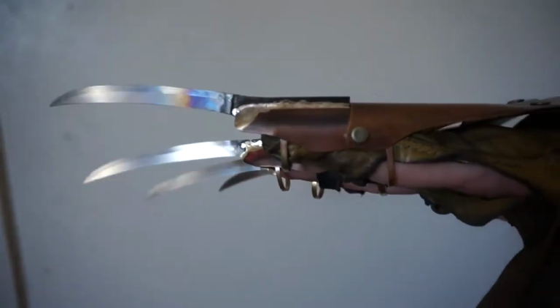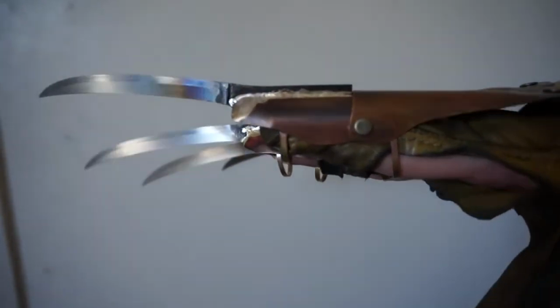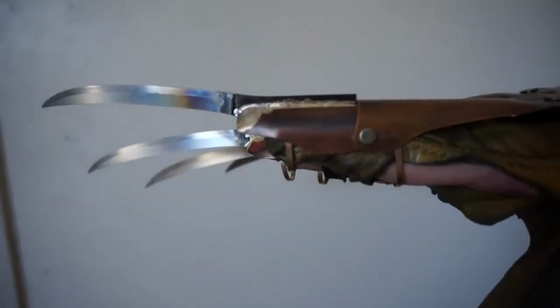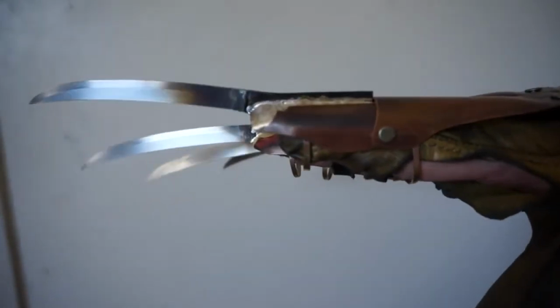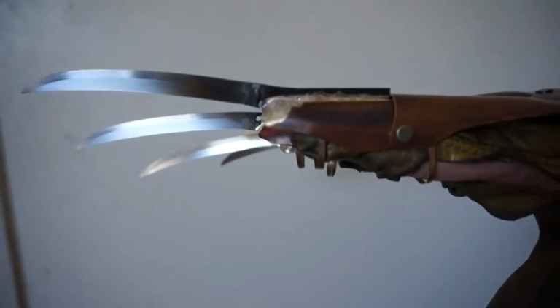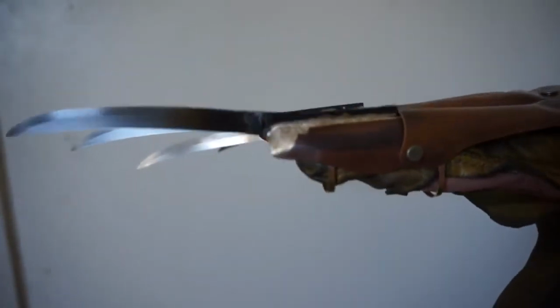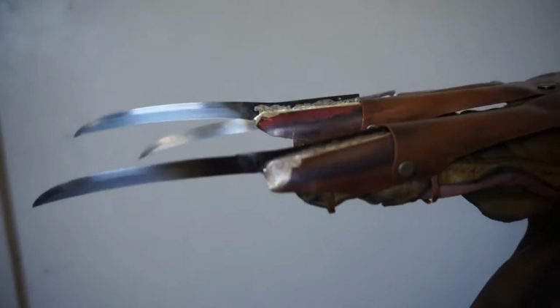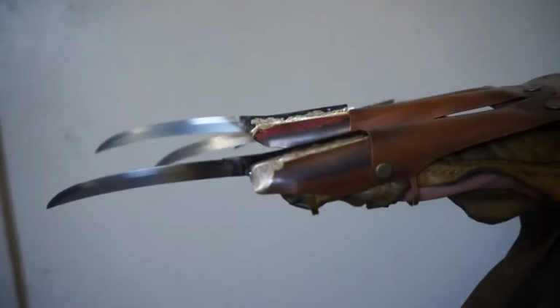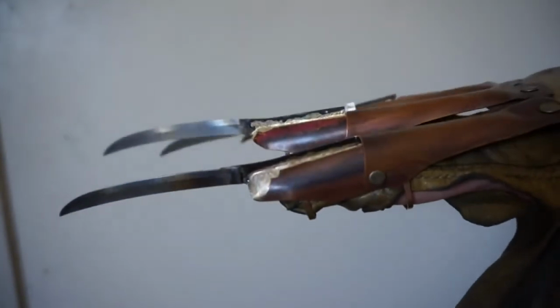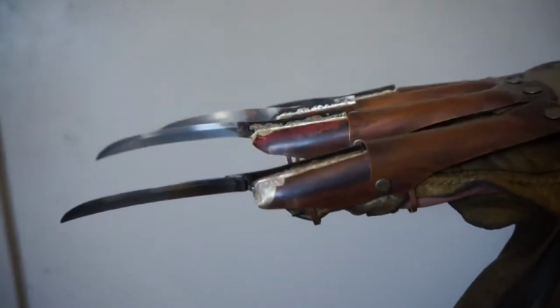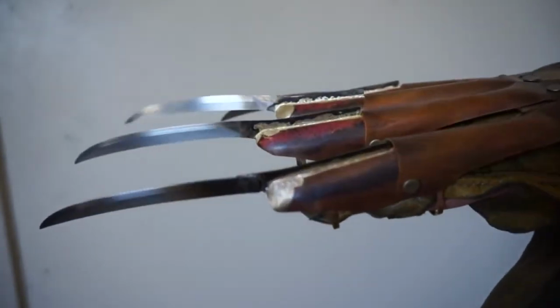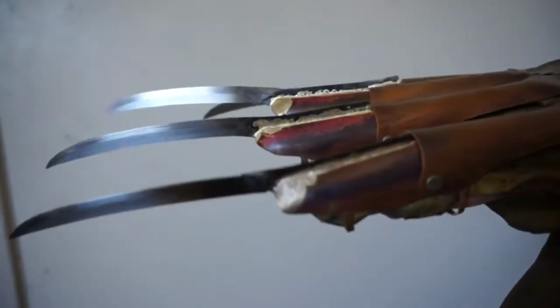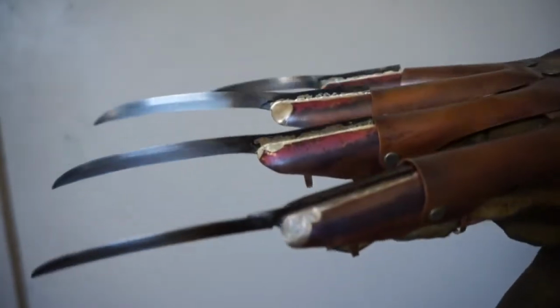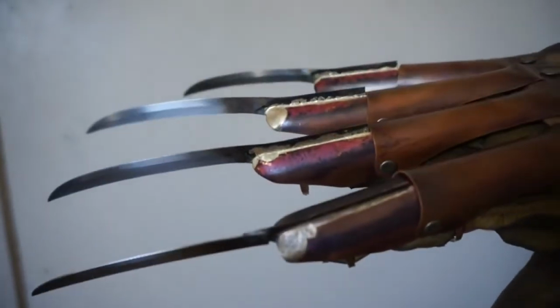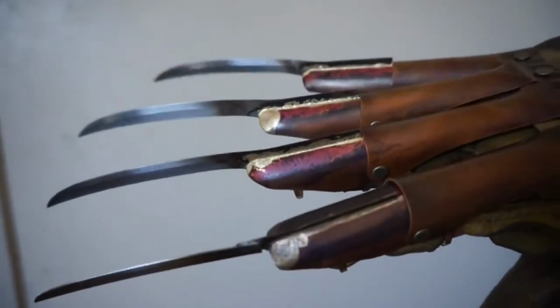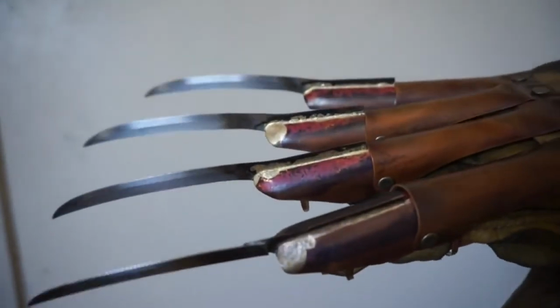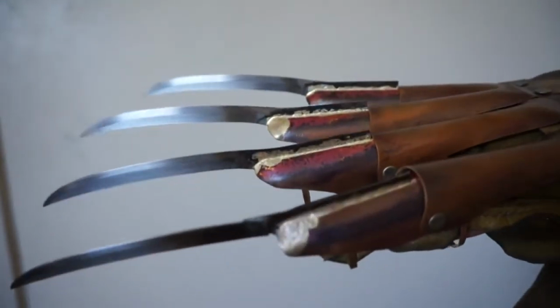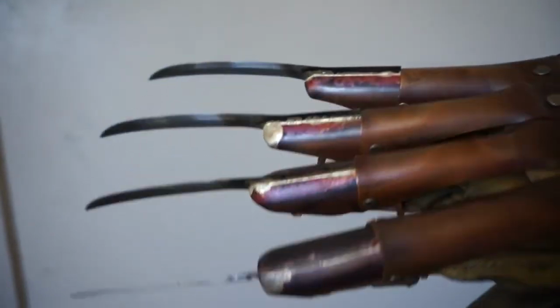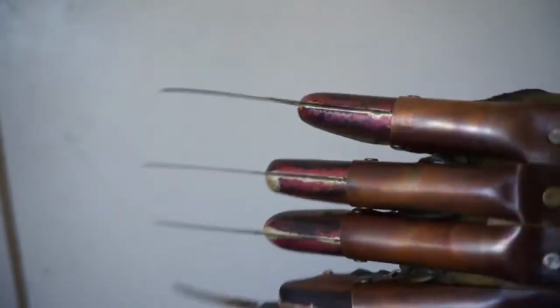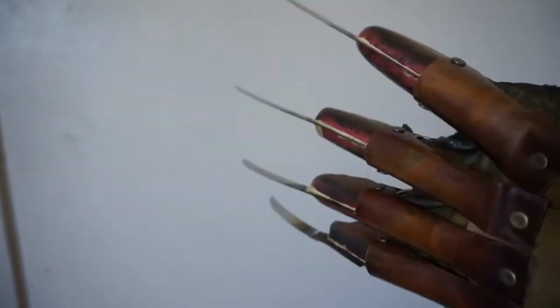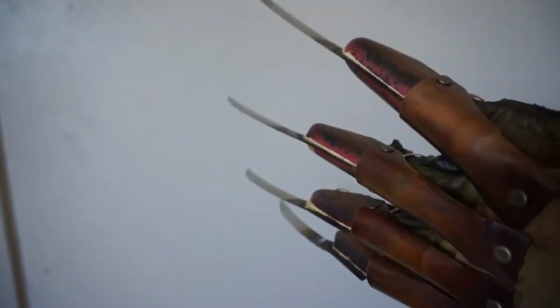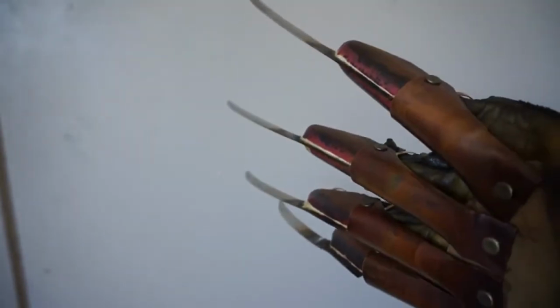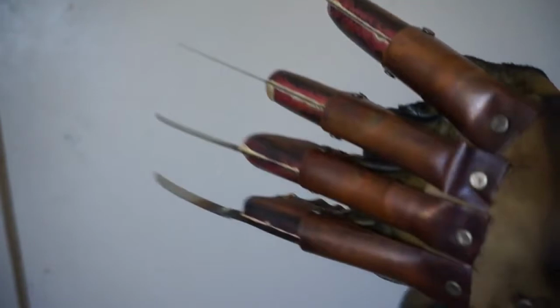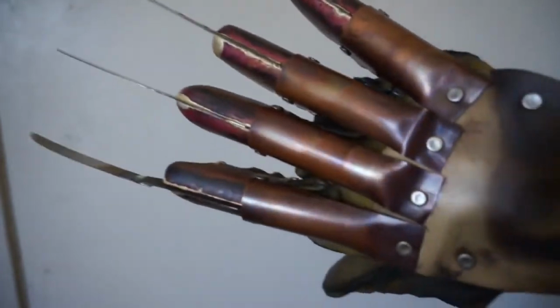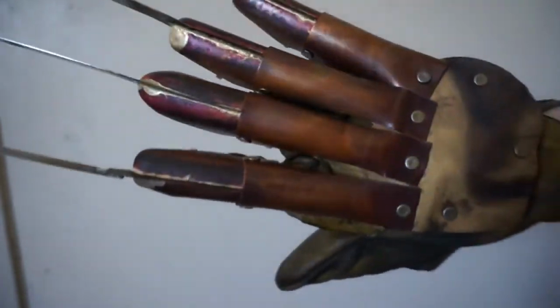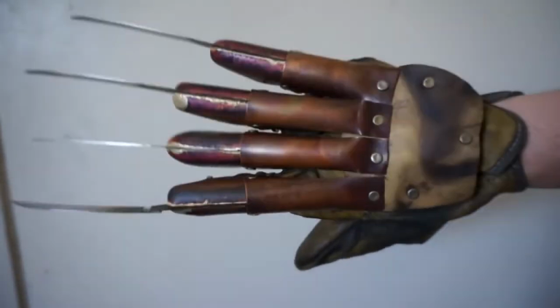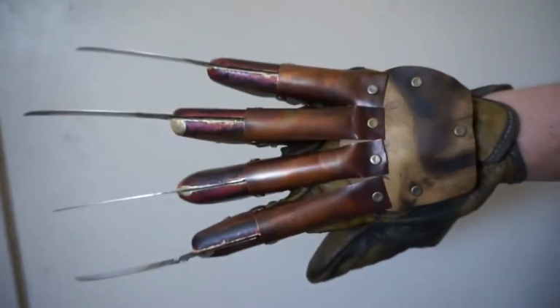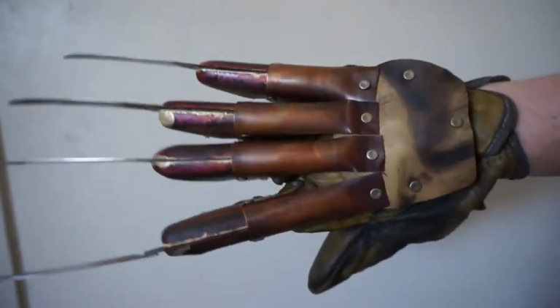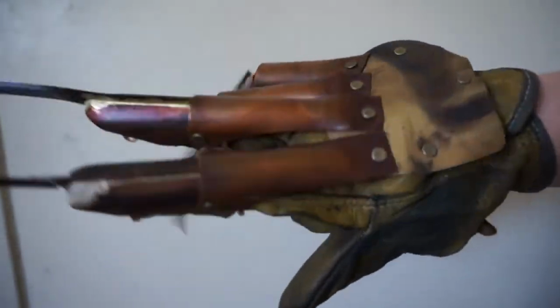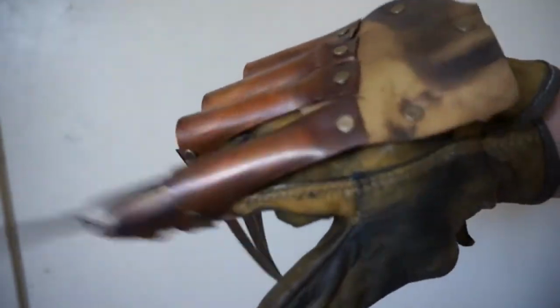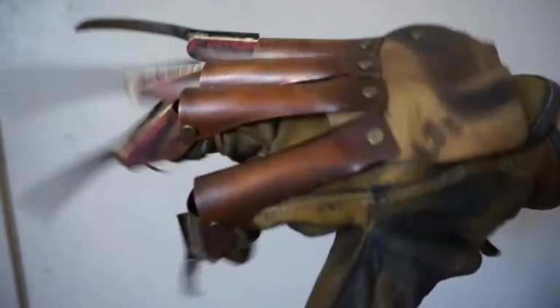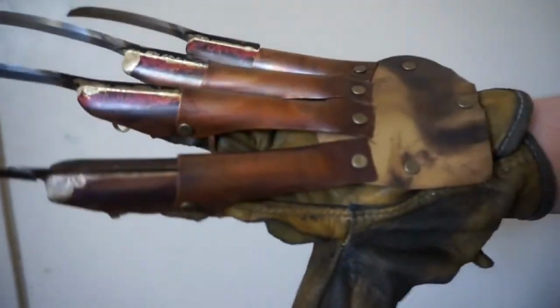There's the artificial bevel on the blades. Anyway, let me know what you think, man.